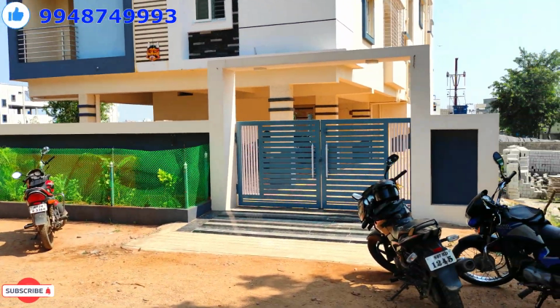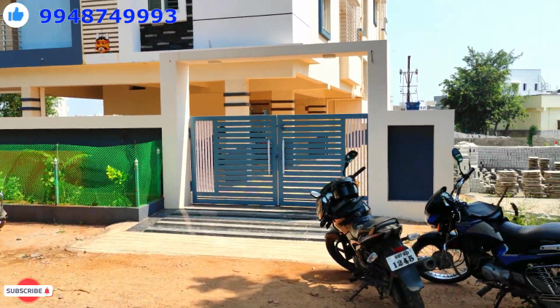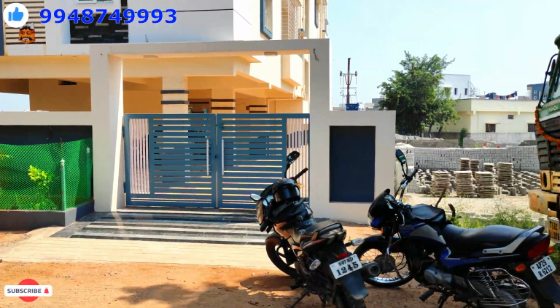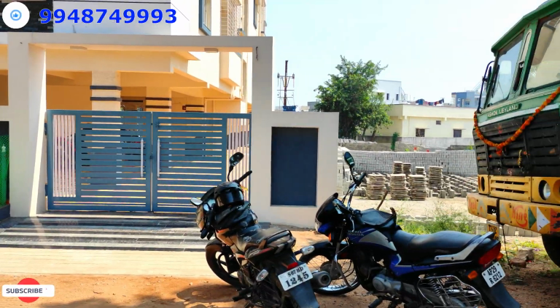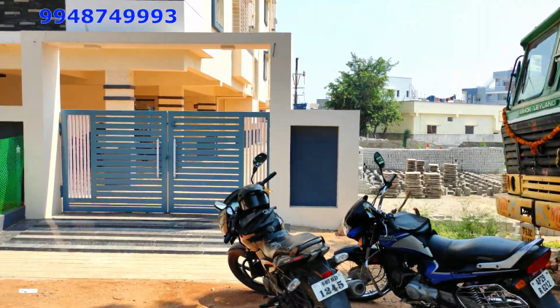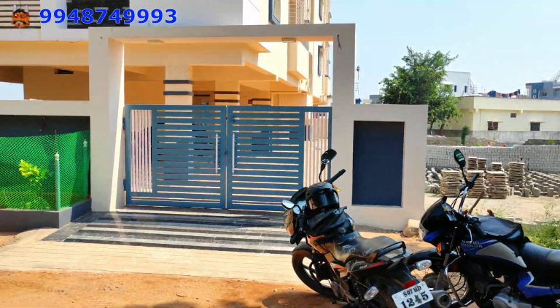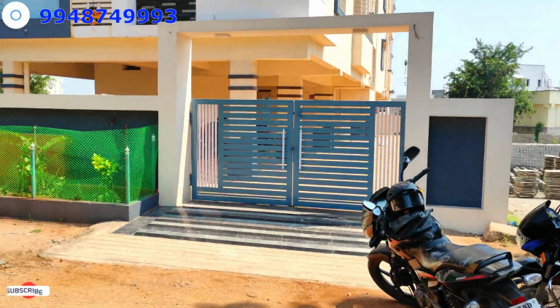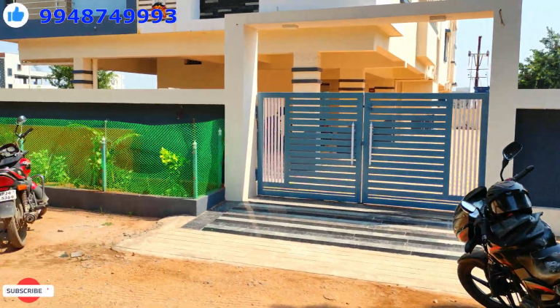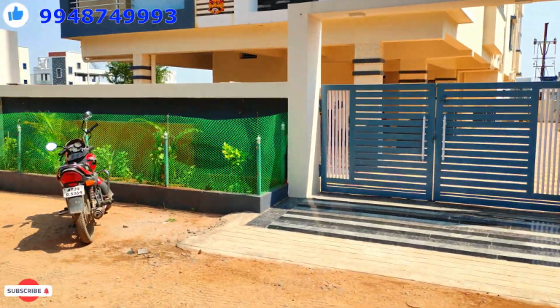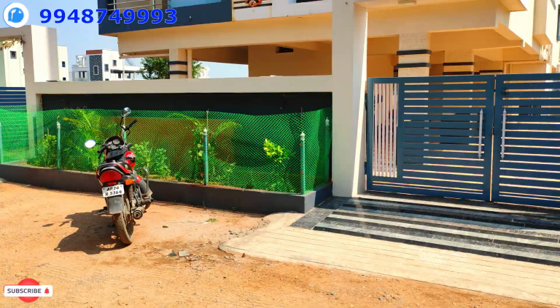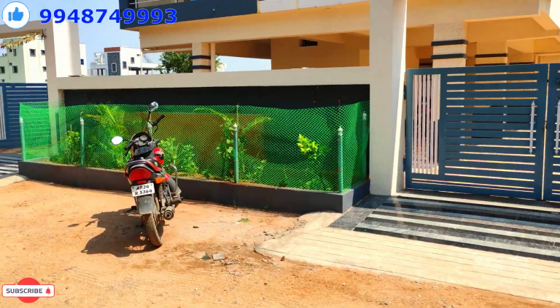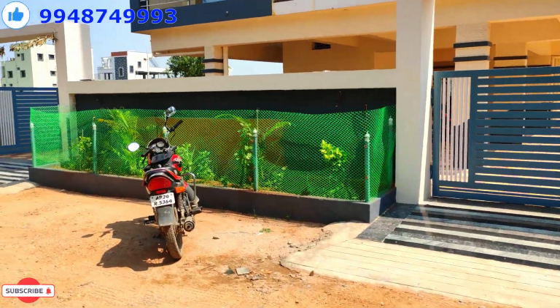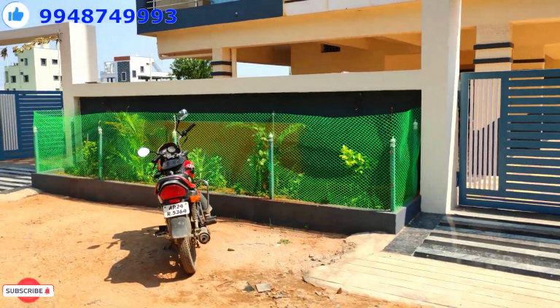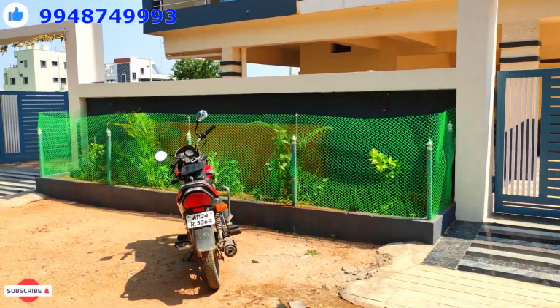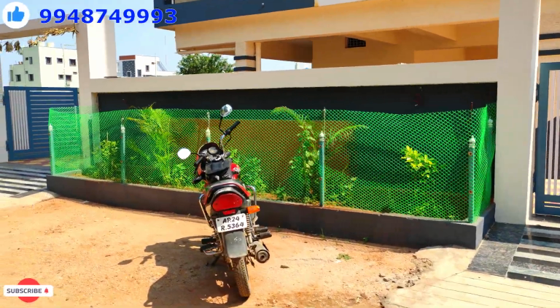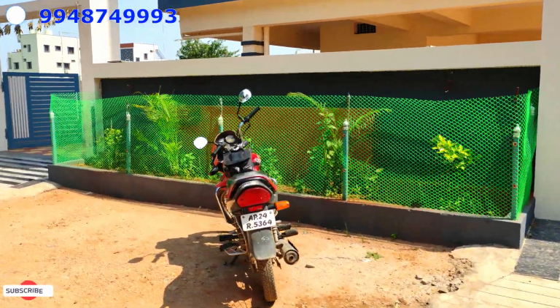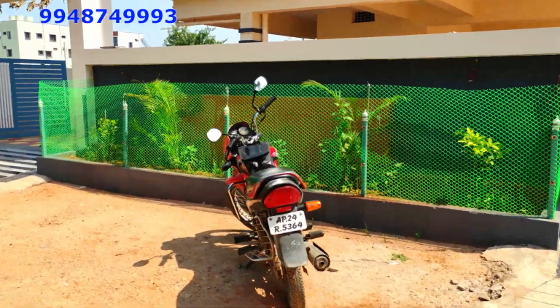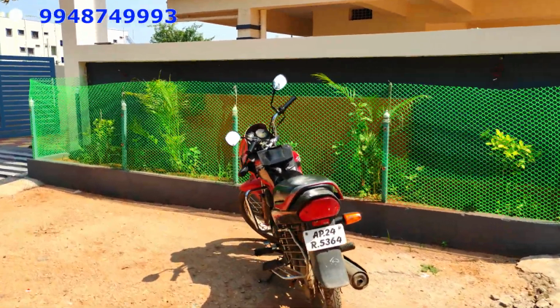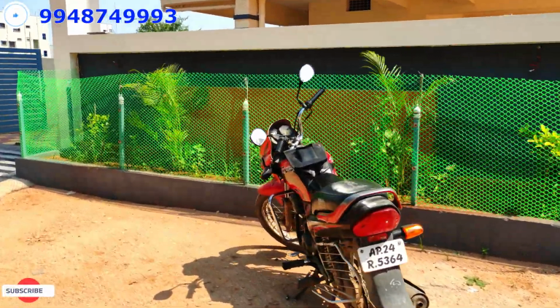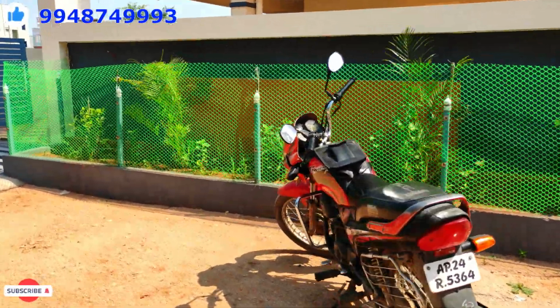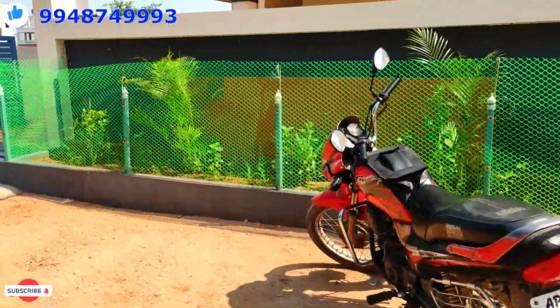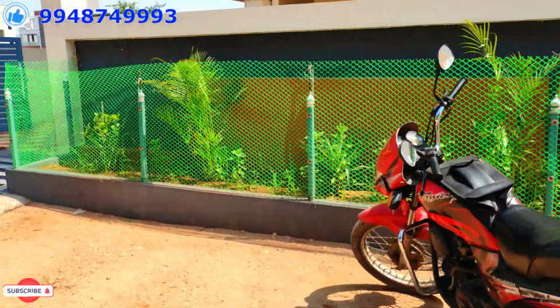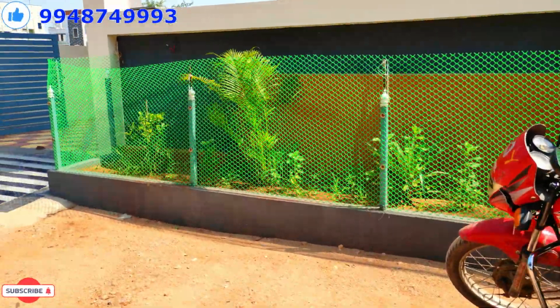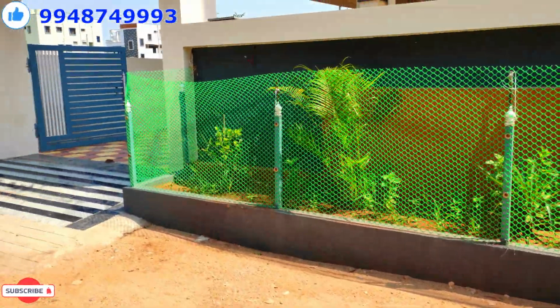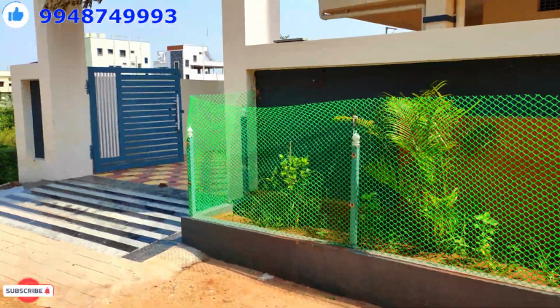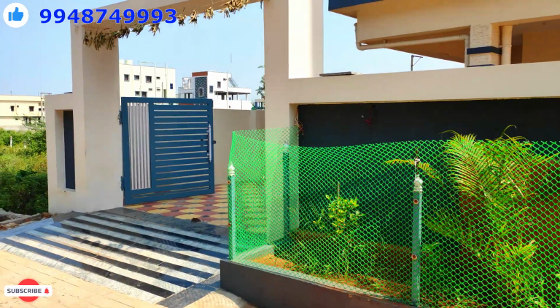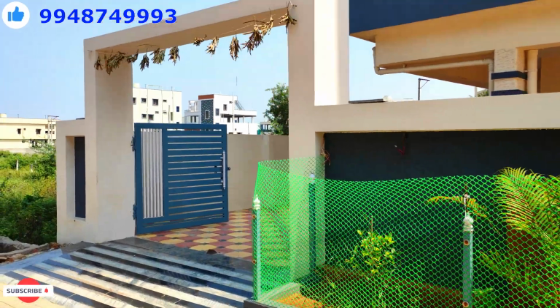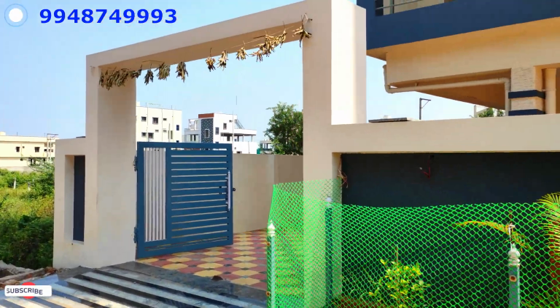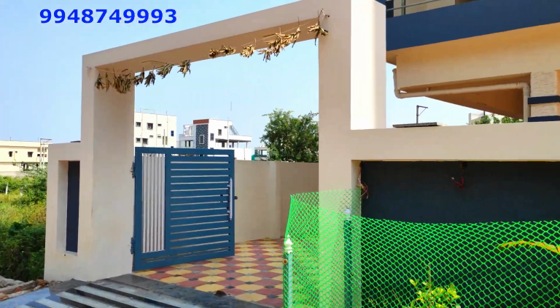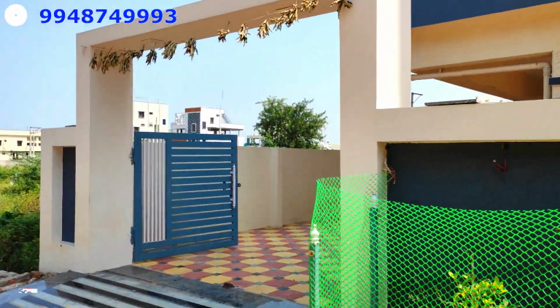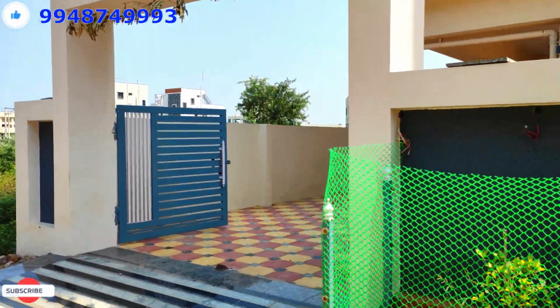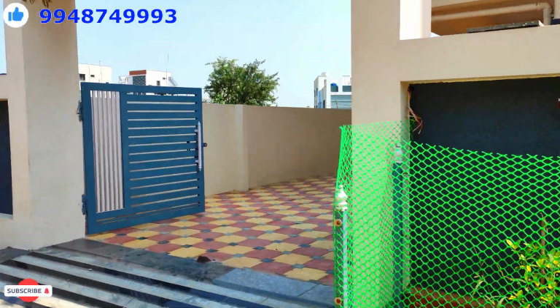There are 5 floors with 10 flats in the west facing. There are 2 gates in the east facing. It is closer to the street, and the building is 3 or 4 floors in height.